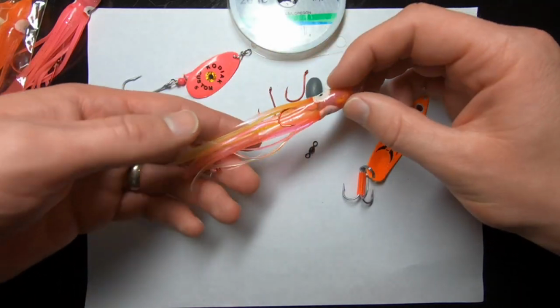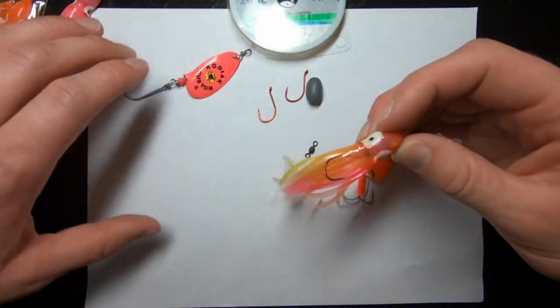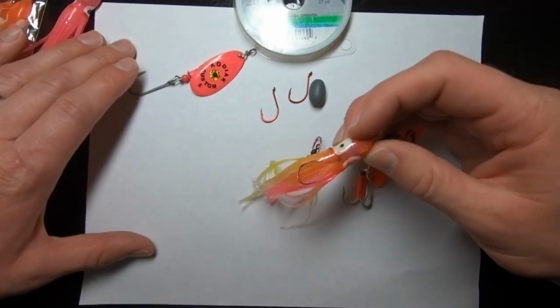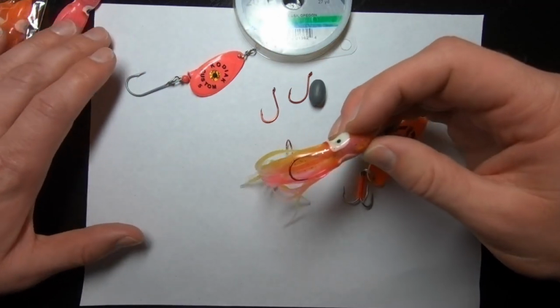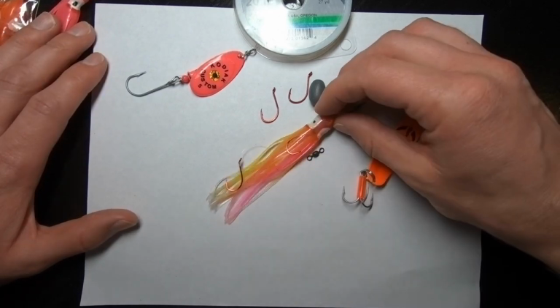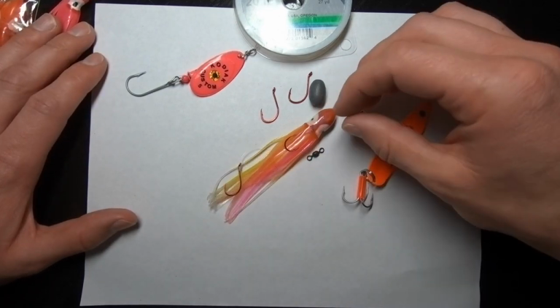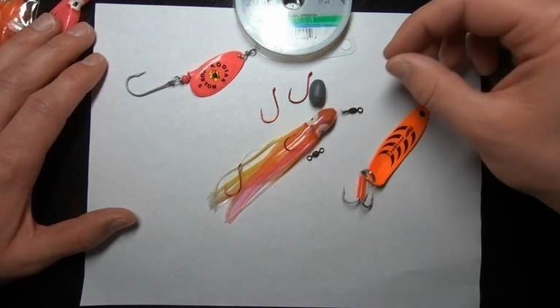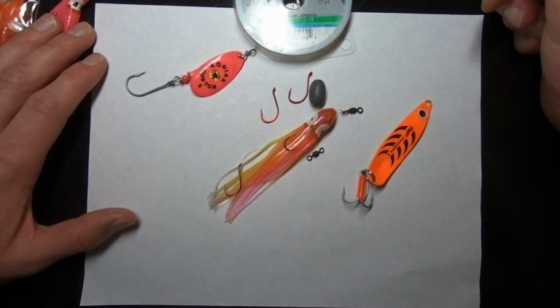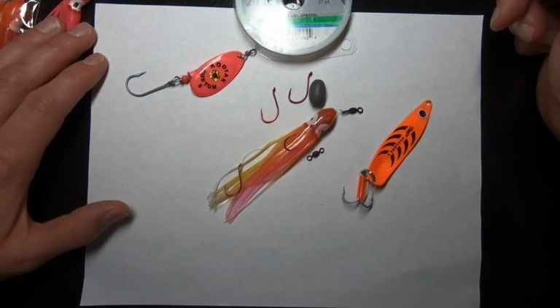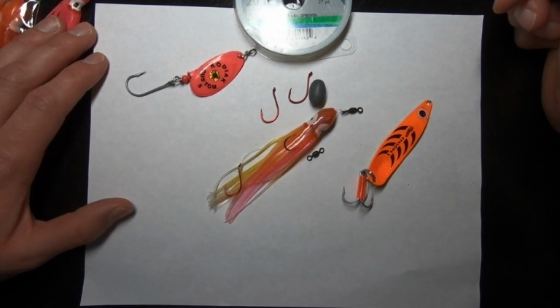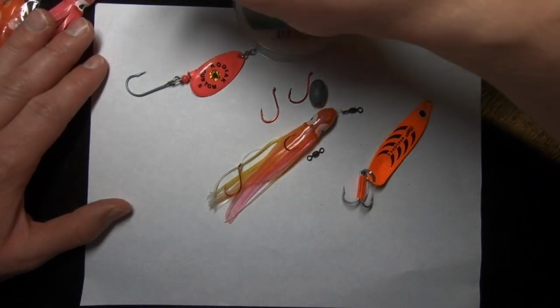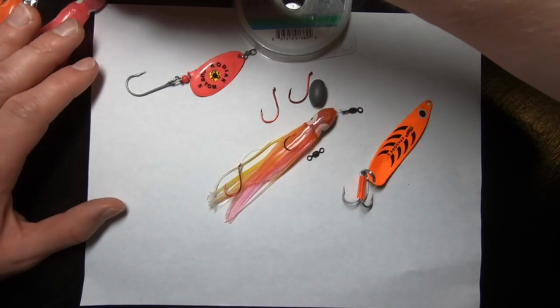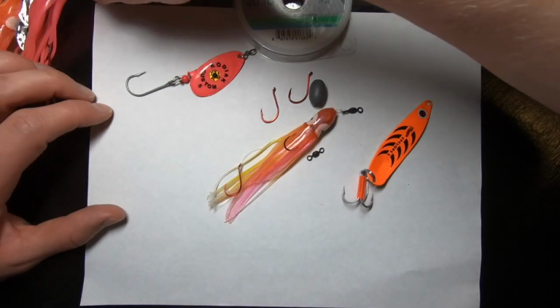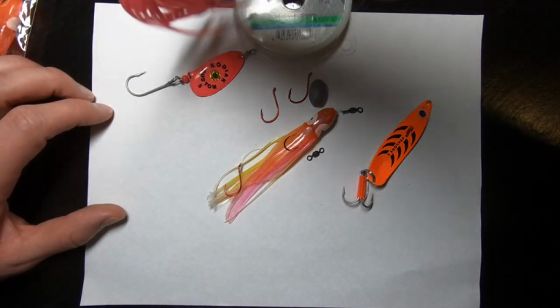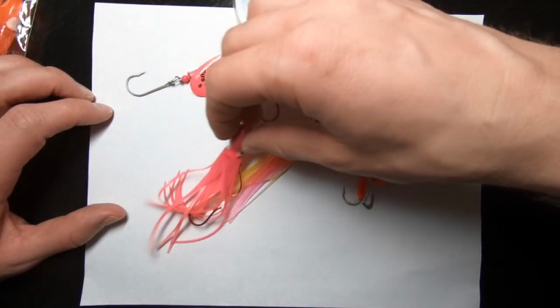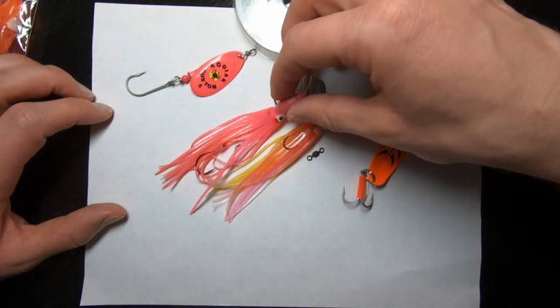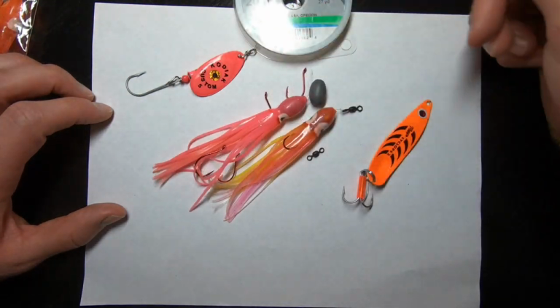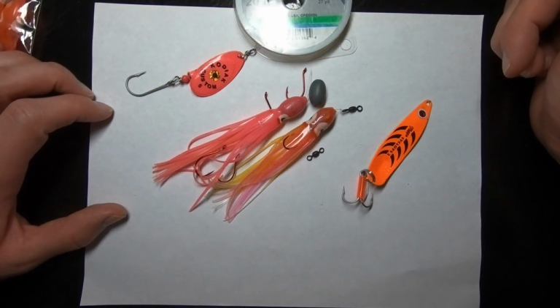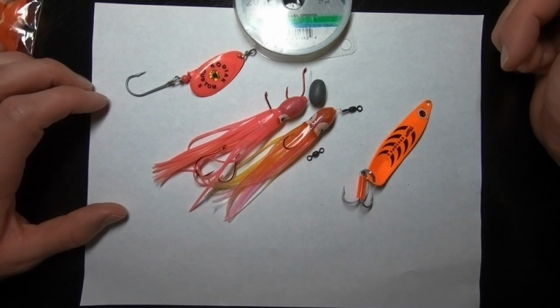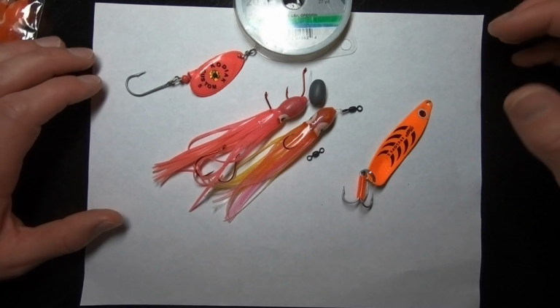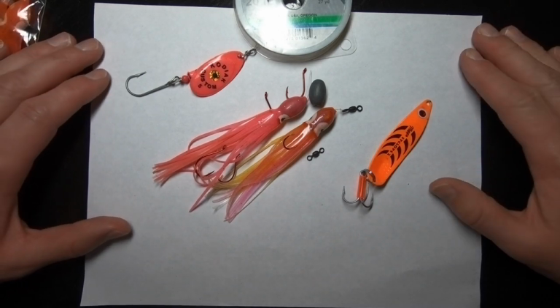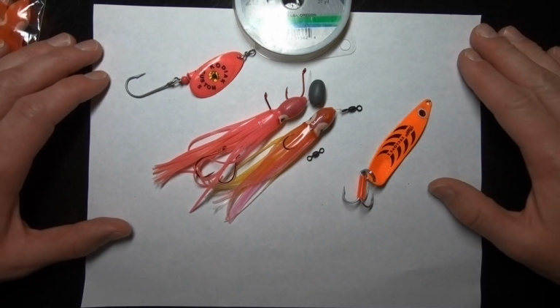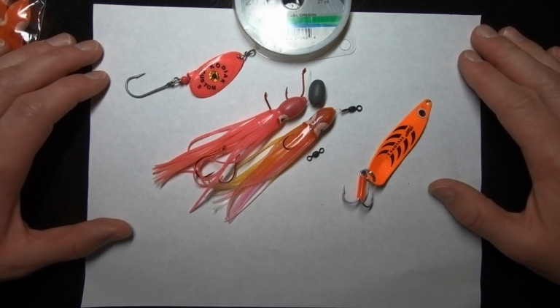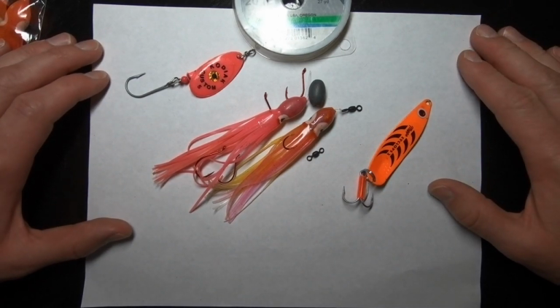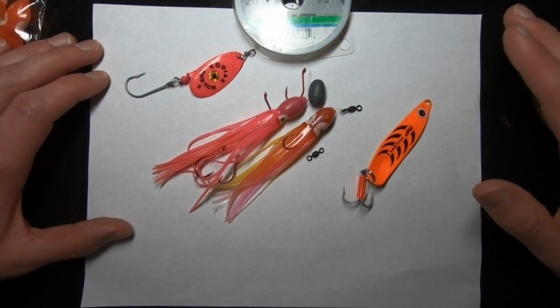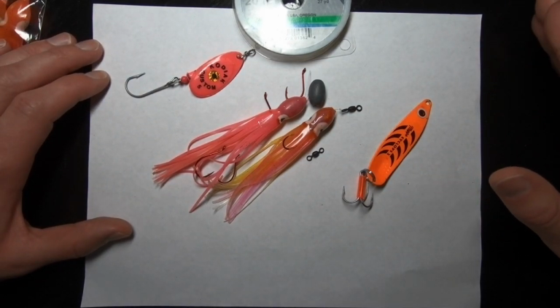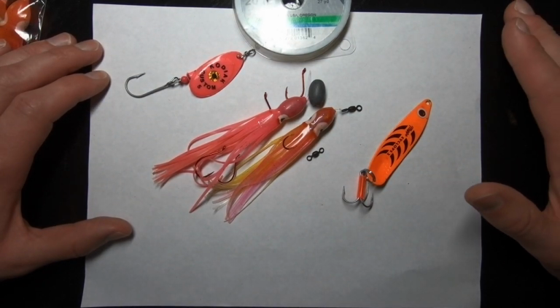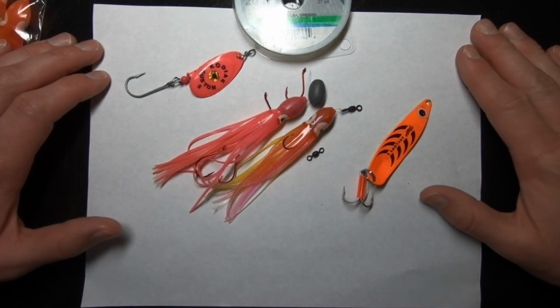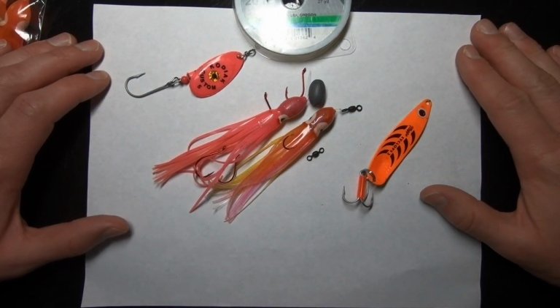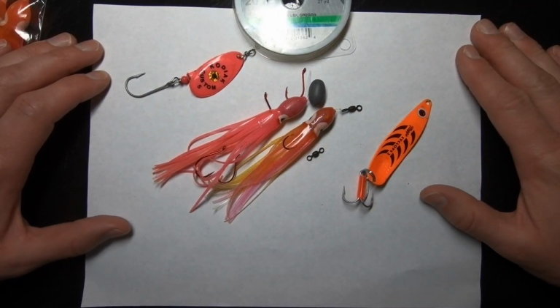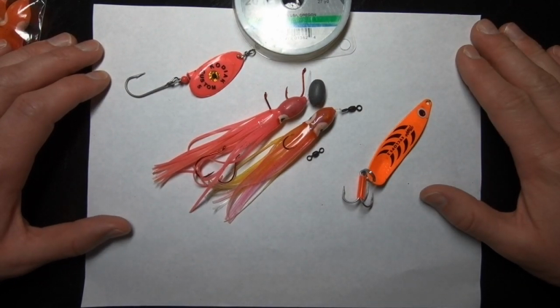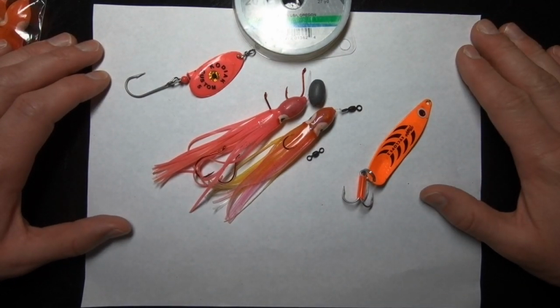So if you're bored during the winter and it's not salmon season, crack open a beer, throw a movie on, and just crank out 10 of these and keep them in the tackle box. They're awesome on the river as you can see in the video.